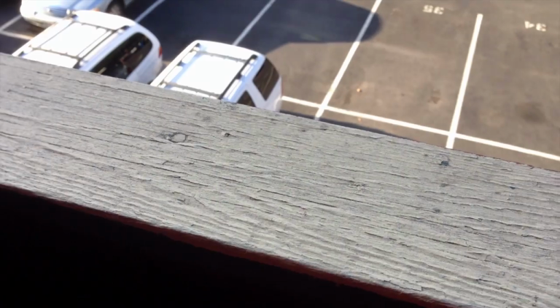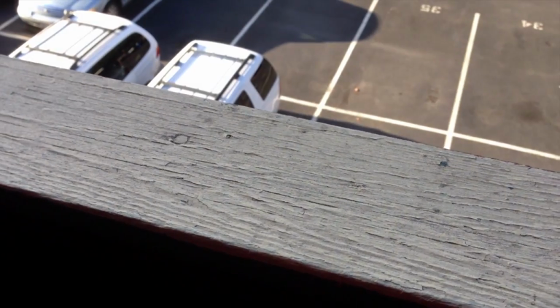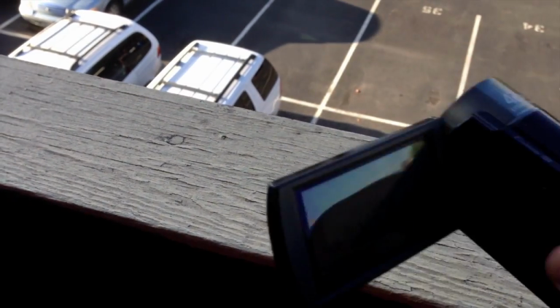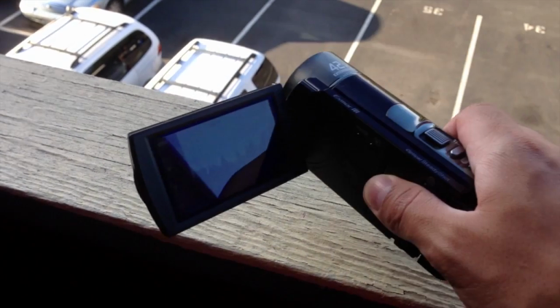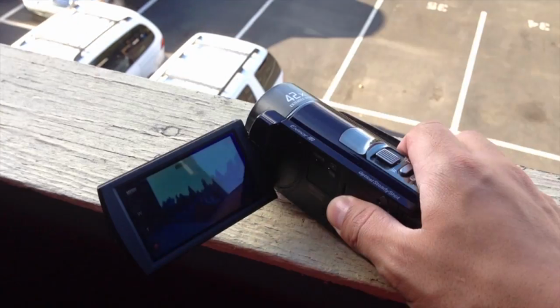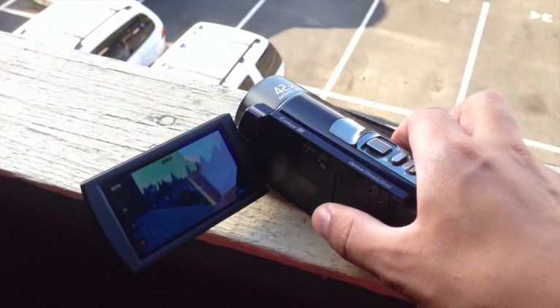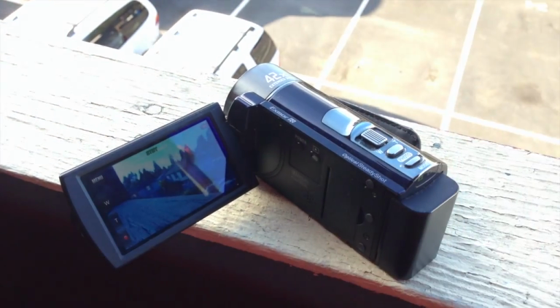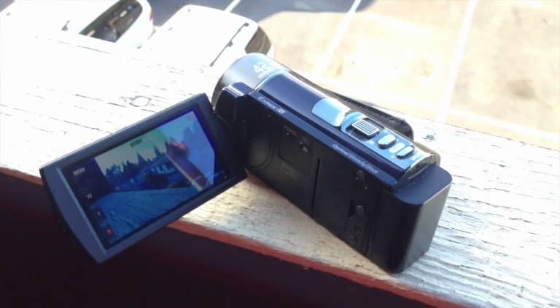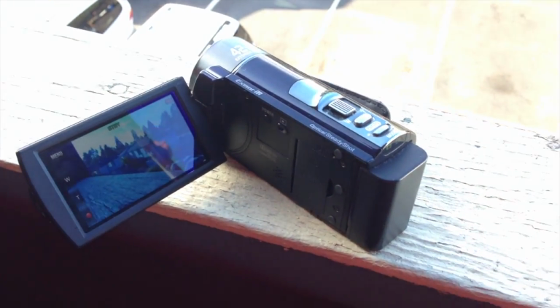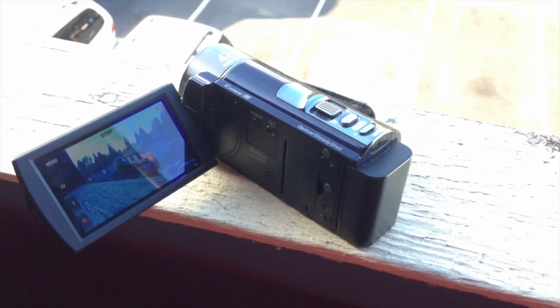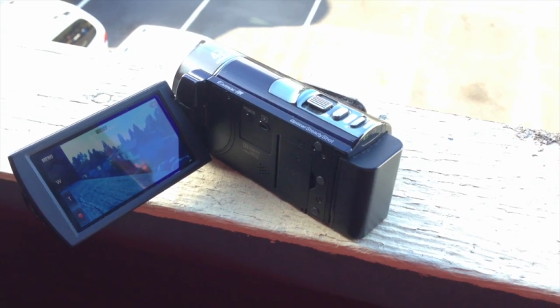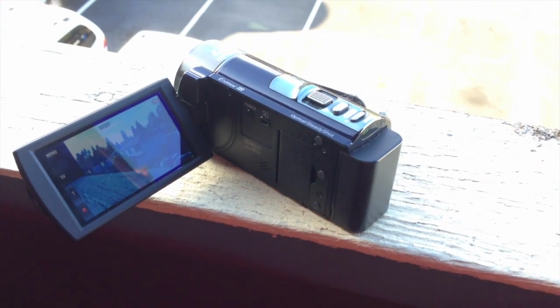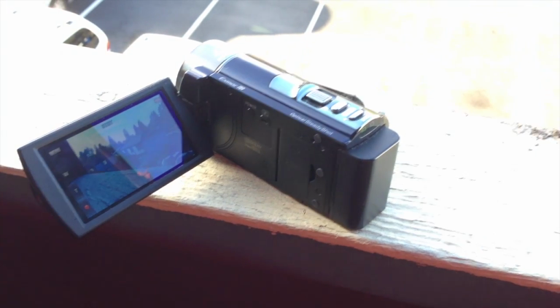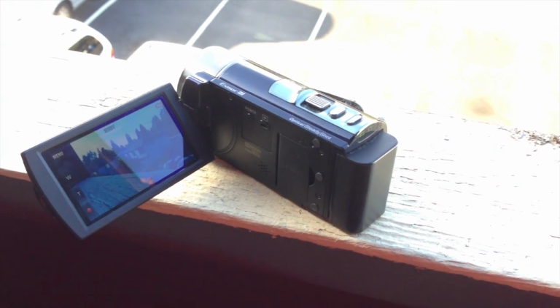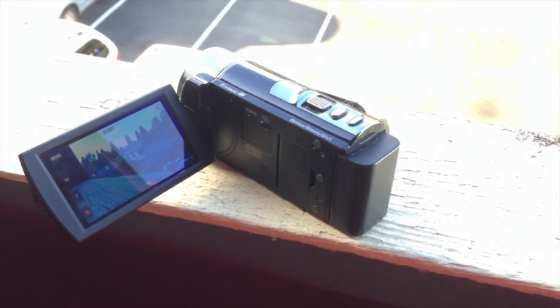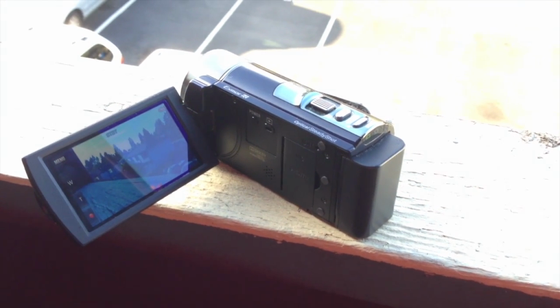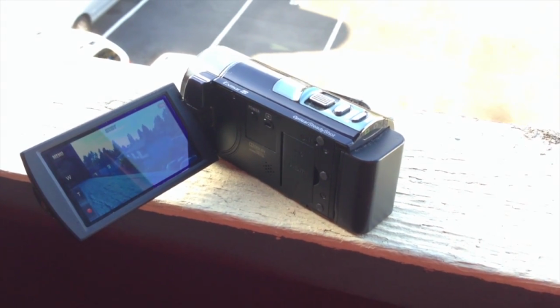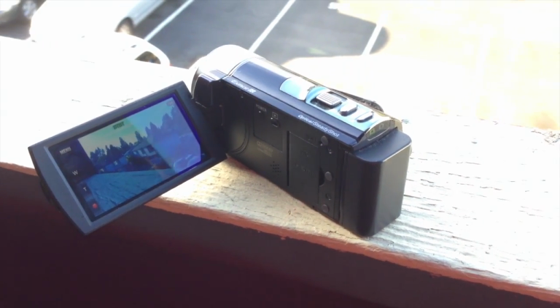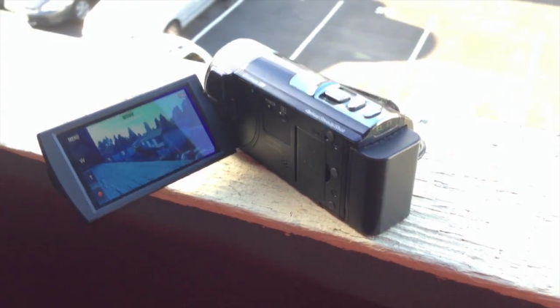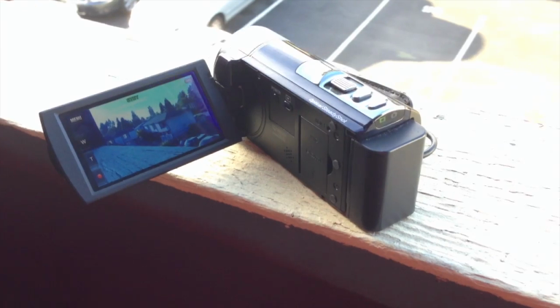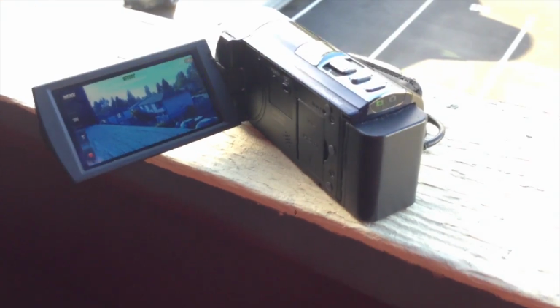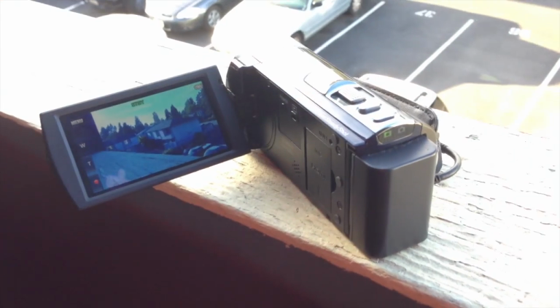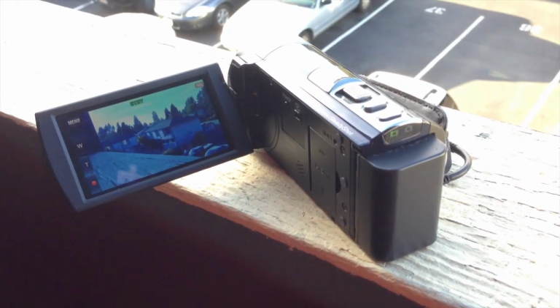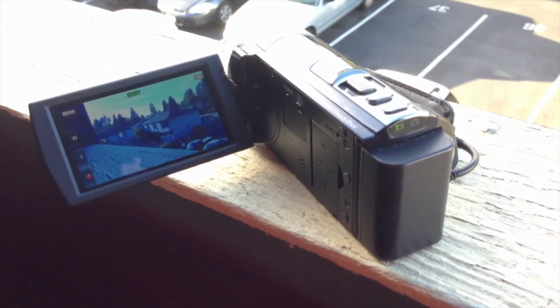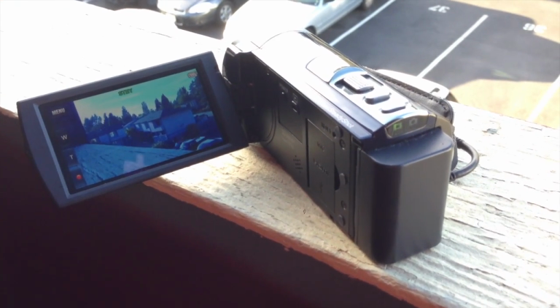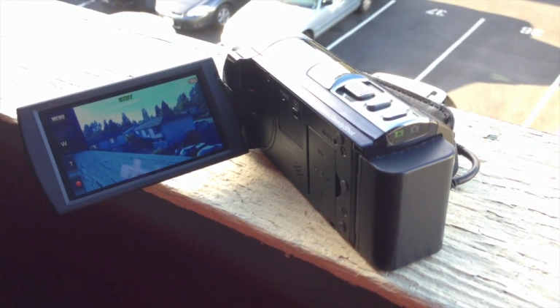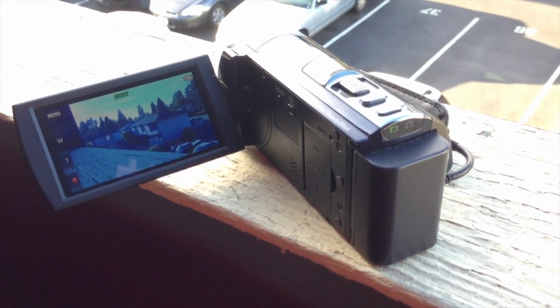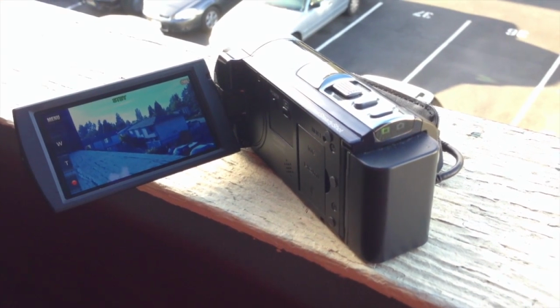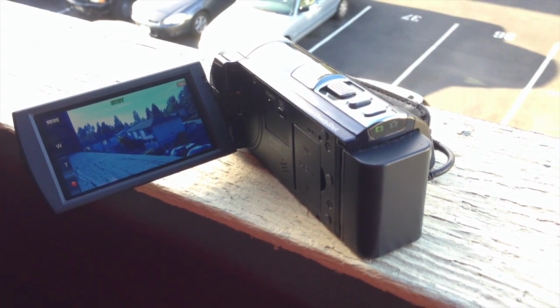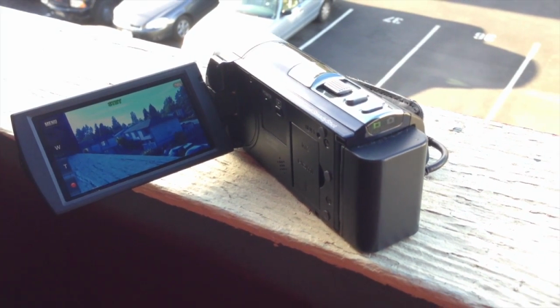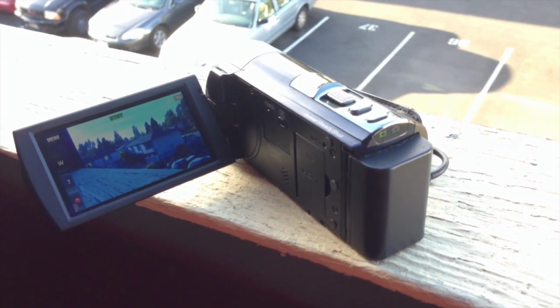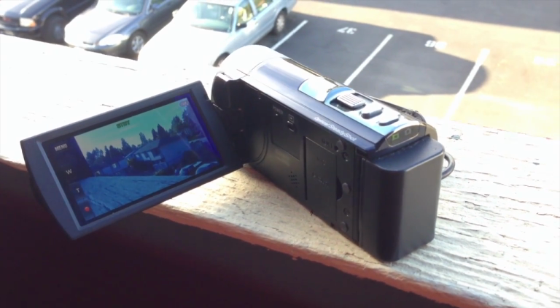I also like to set my camera down when I'm in public places and record rather than actually facing the camera to myself. I think it kind of adds the same sort of ambiance without having to be very distracting about it.